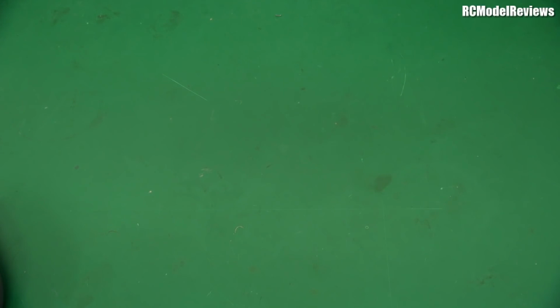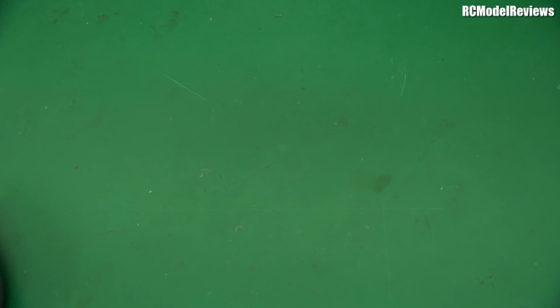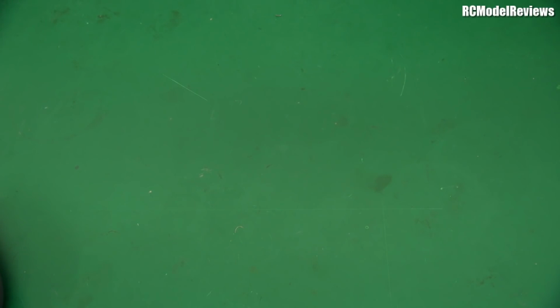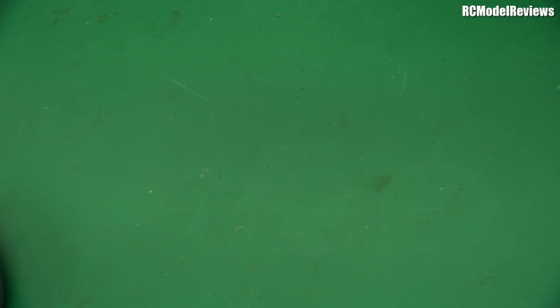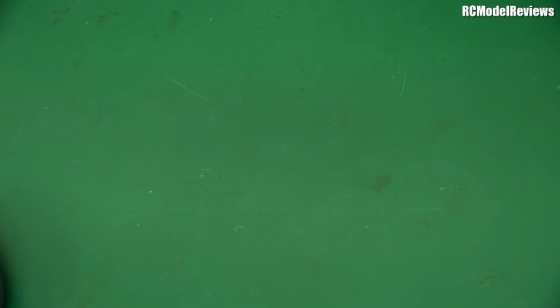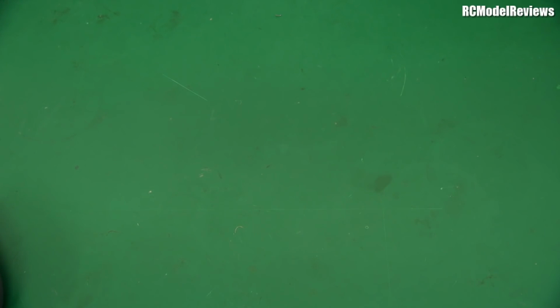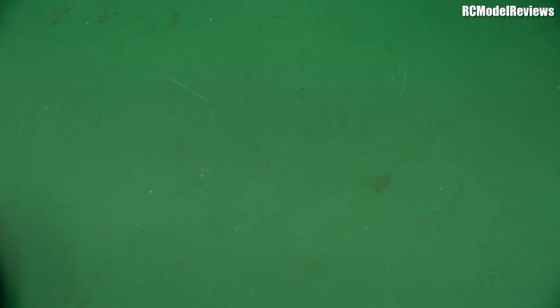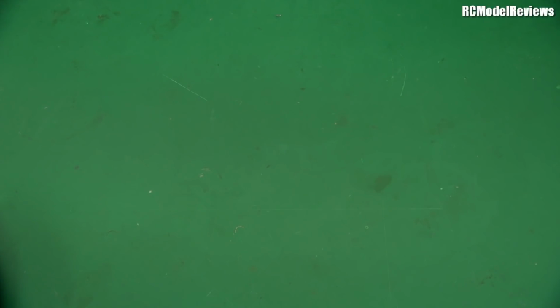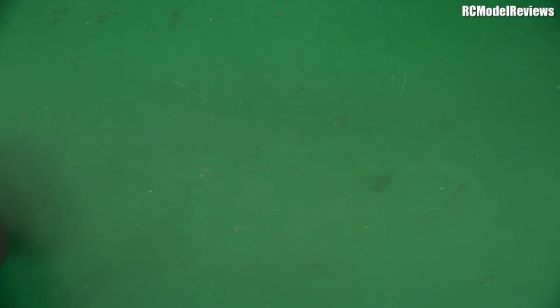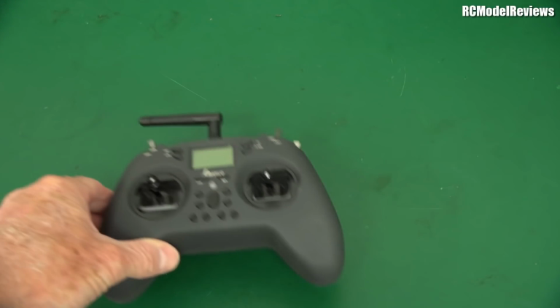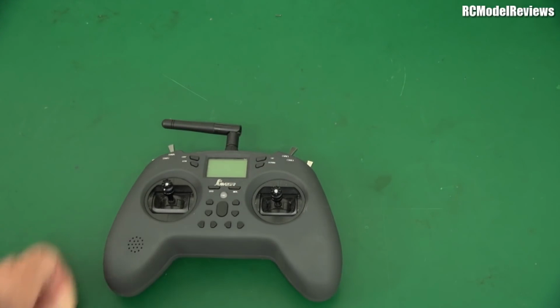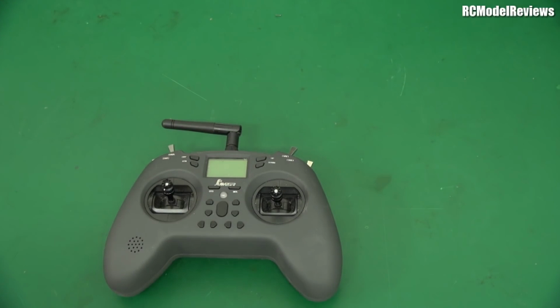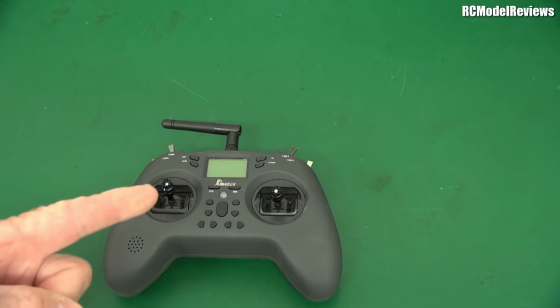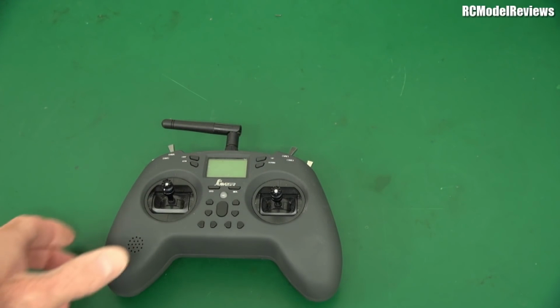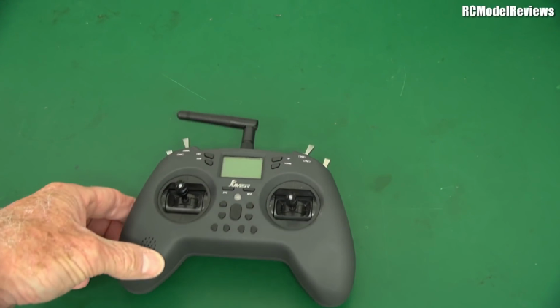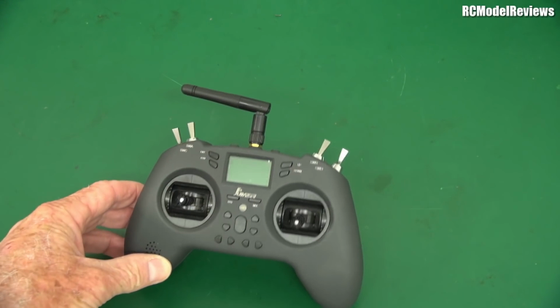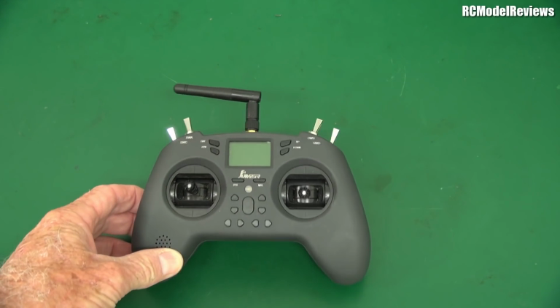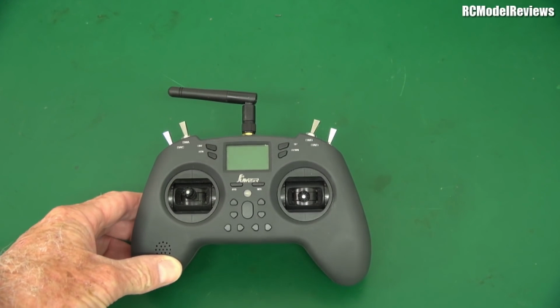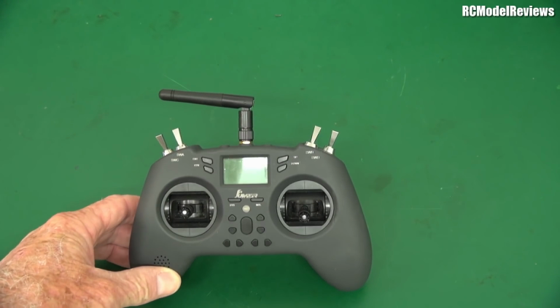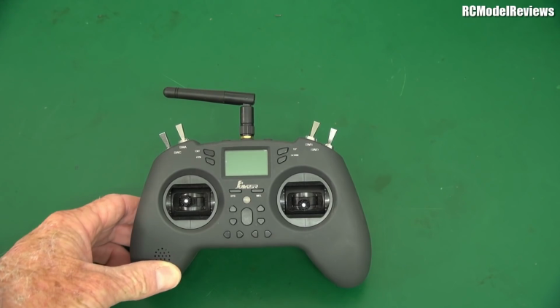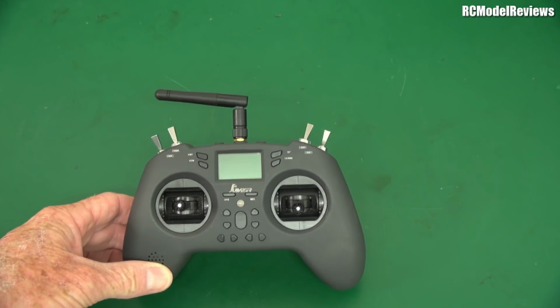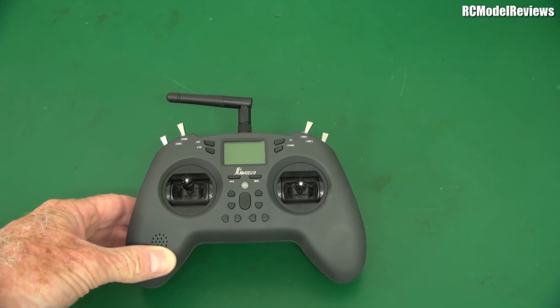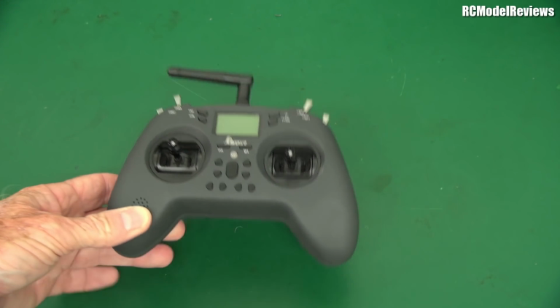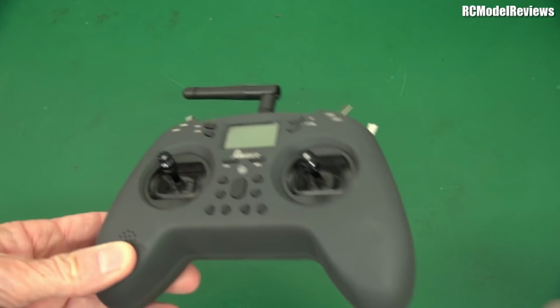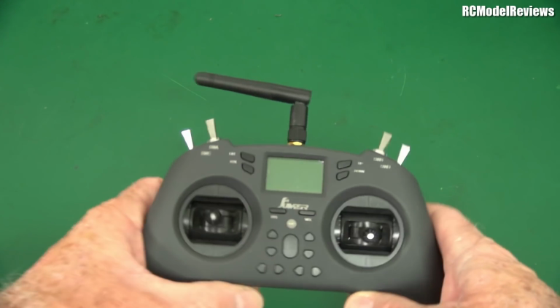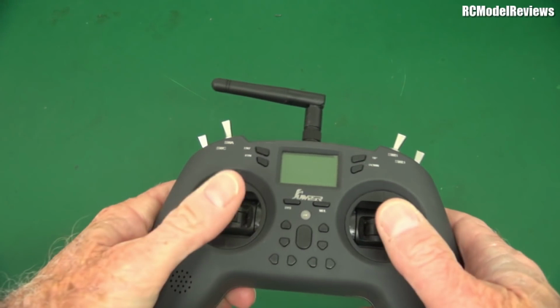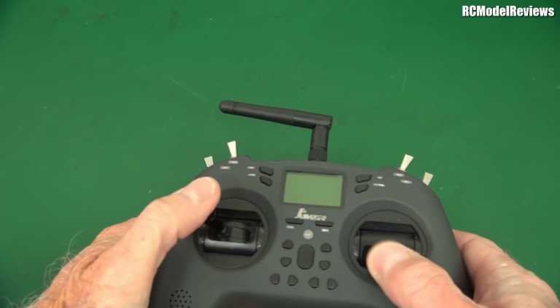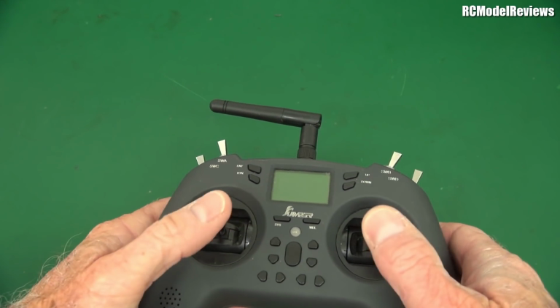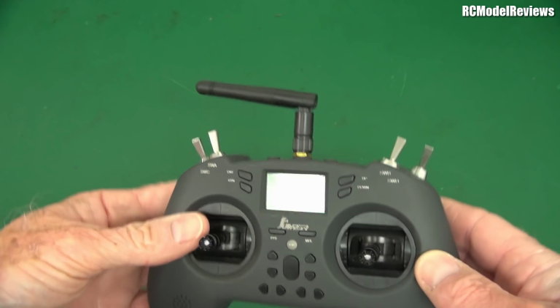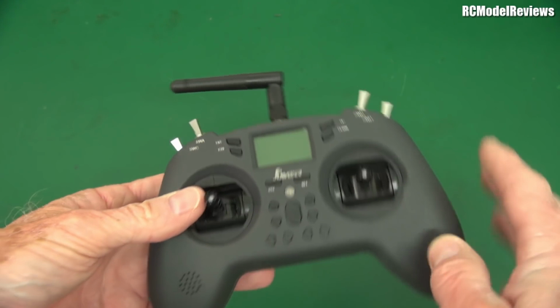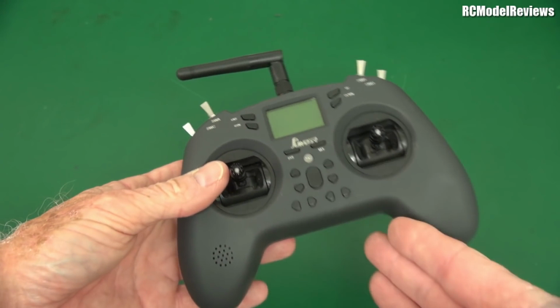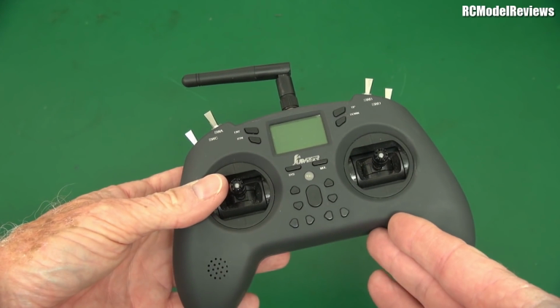G'day, welcome back to RC Model Reviews. Today we're looking at the latest radio from Jumper. But first, this is the Jumper radio I've been using quite a bit and really liking. I like the small form factor, I like the light sticks, I like the multi-protocol.